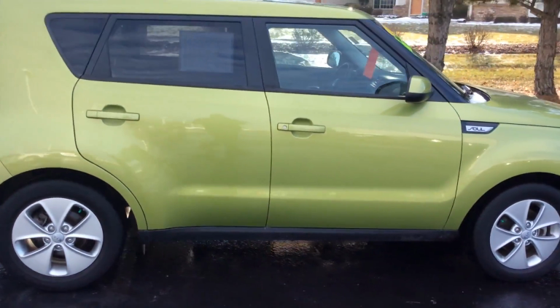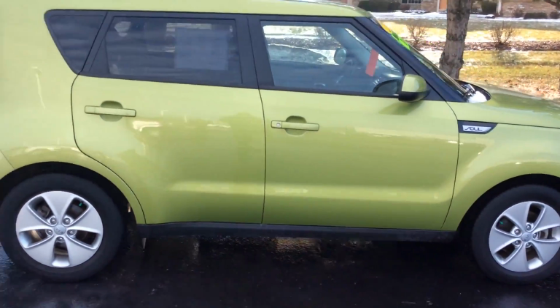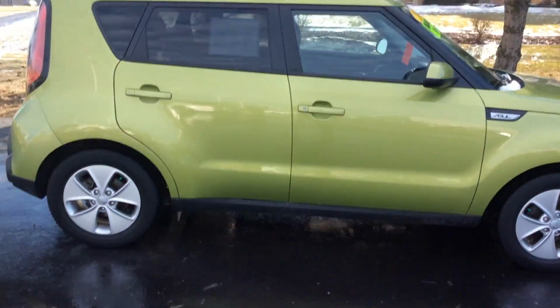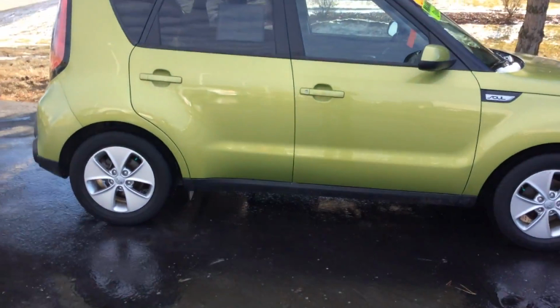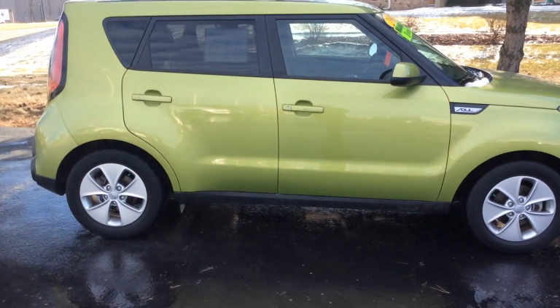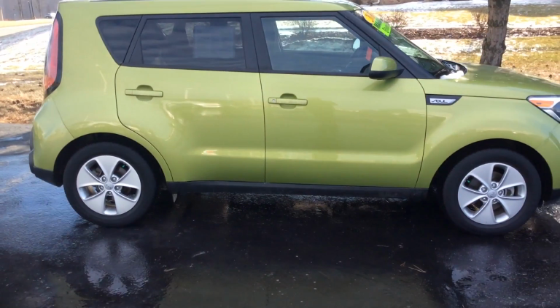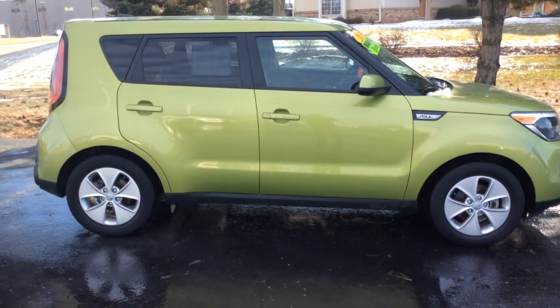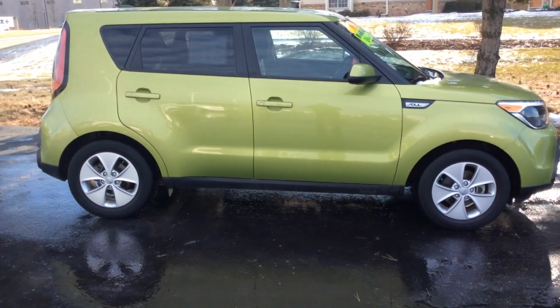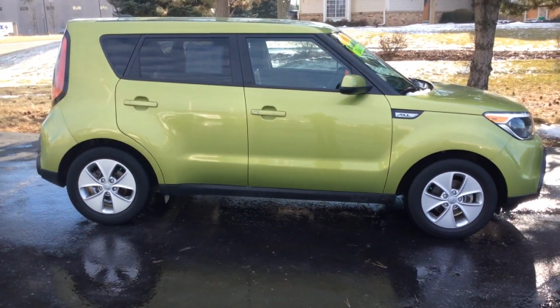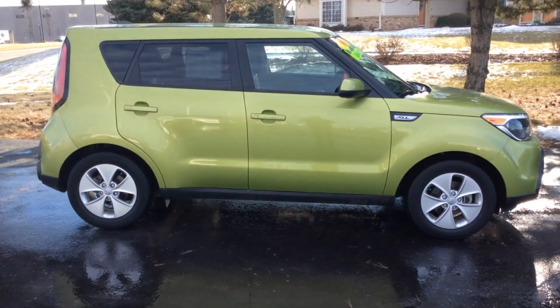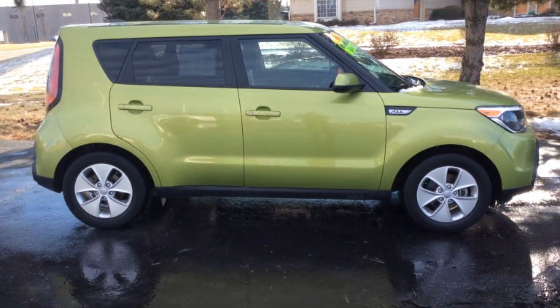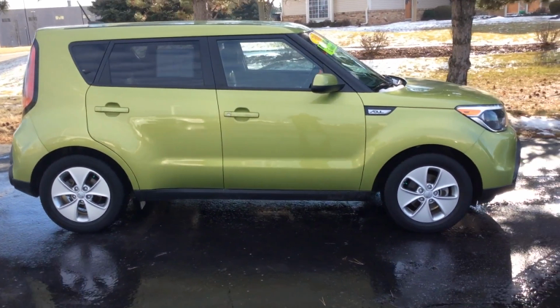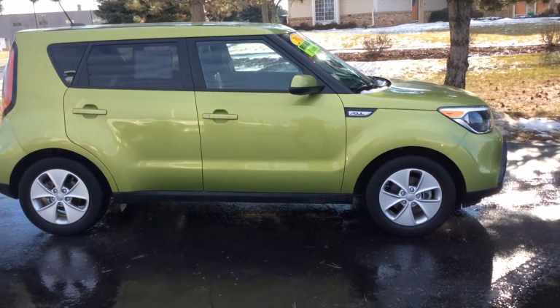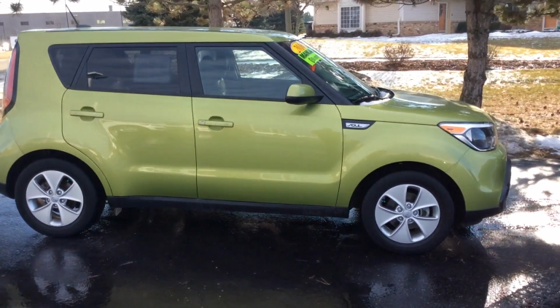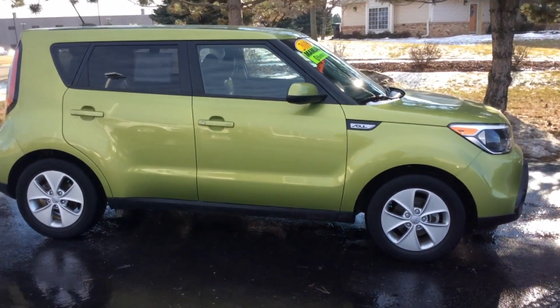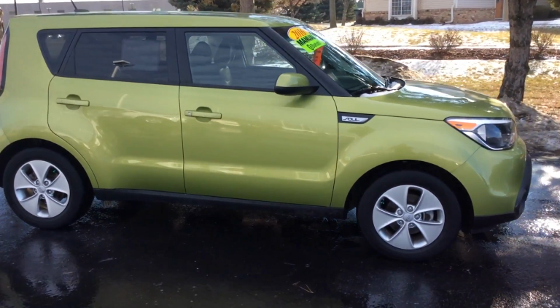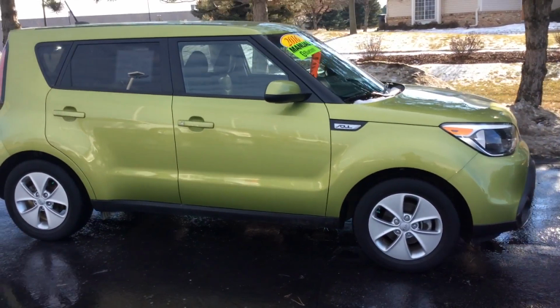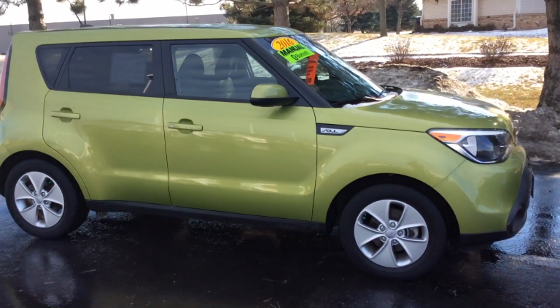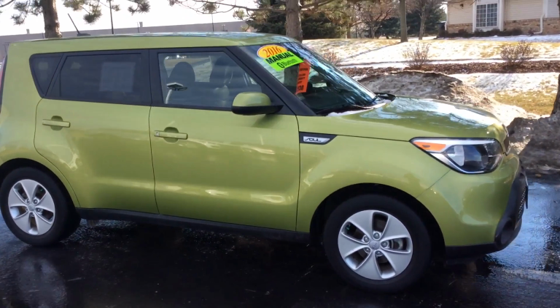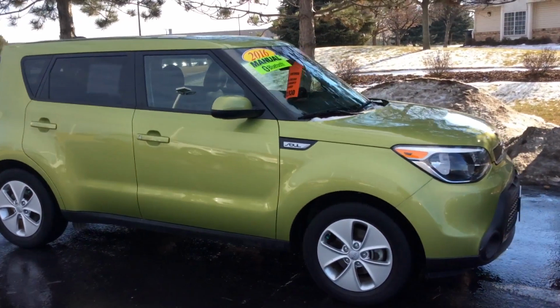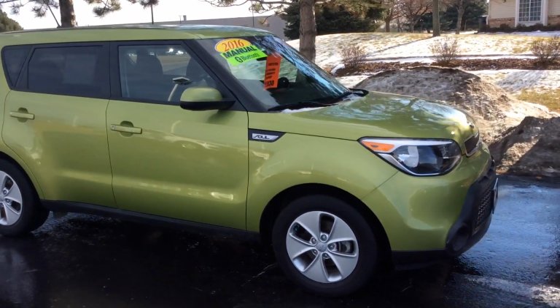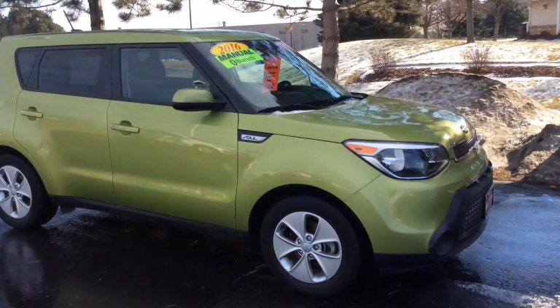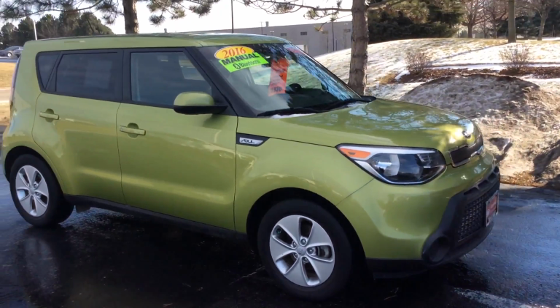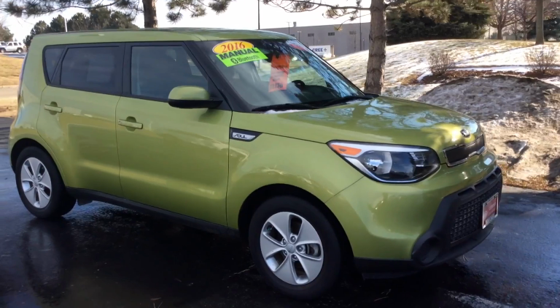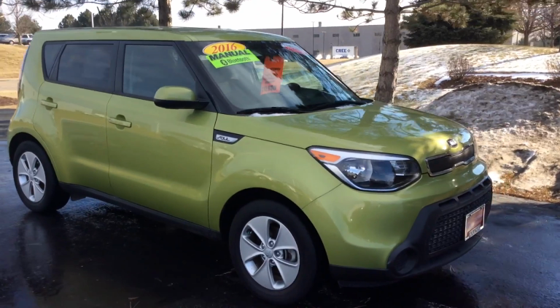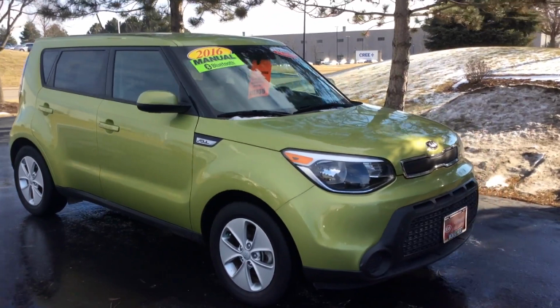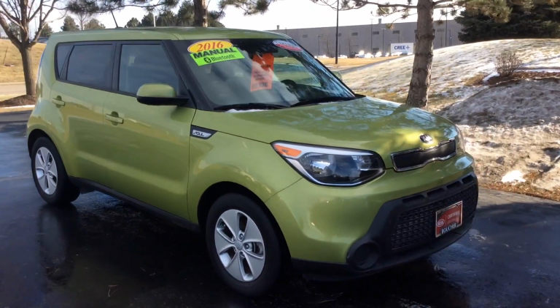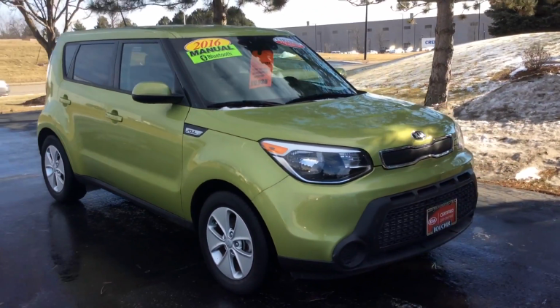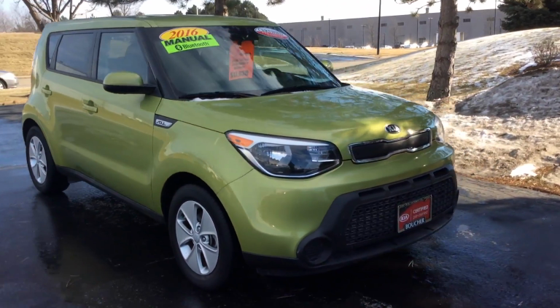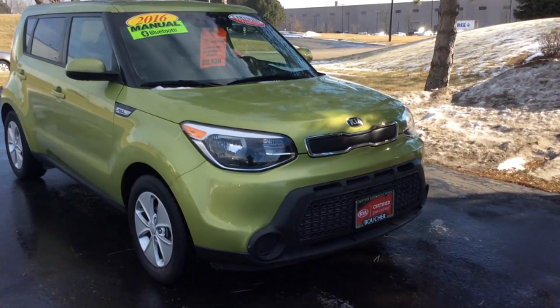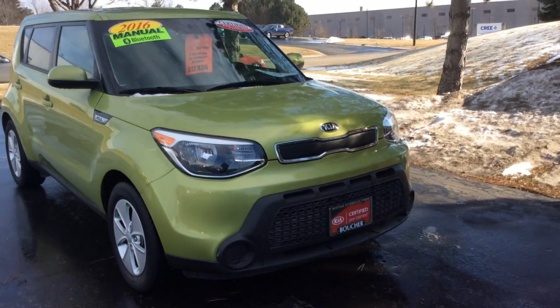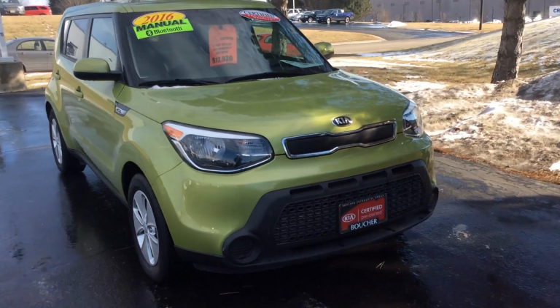It's been fully inspected by our Kia factory certified technicians. It has a clean Carfax, one owner, just under 14,000 miles.